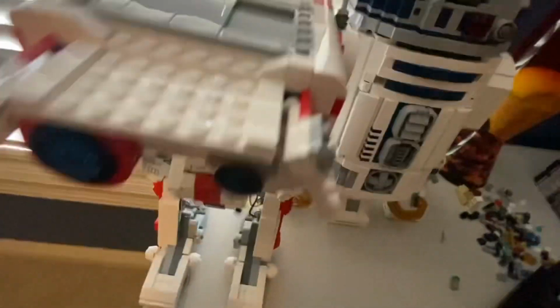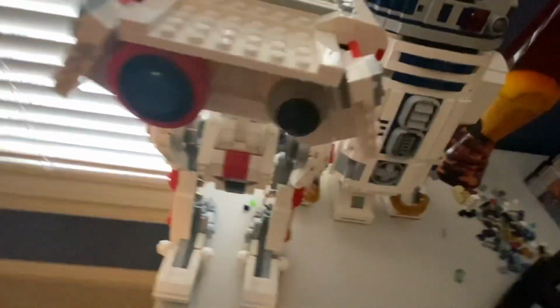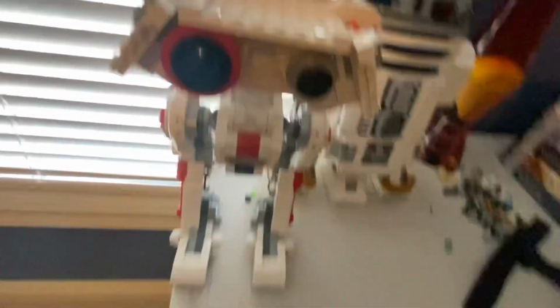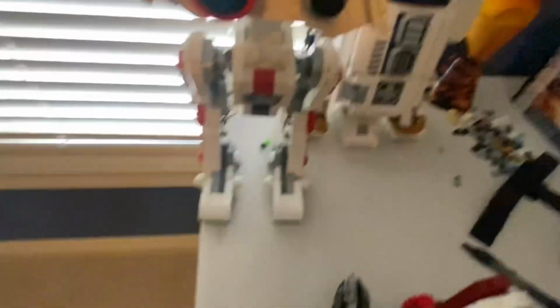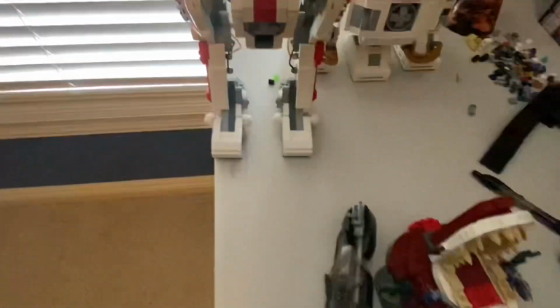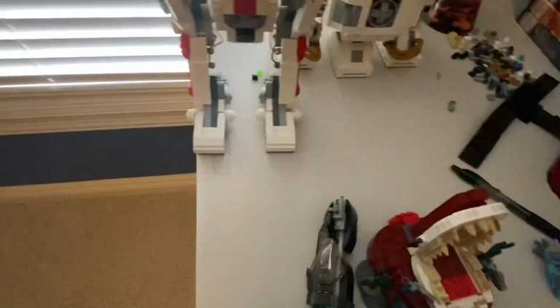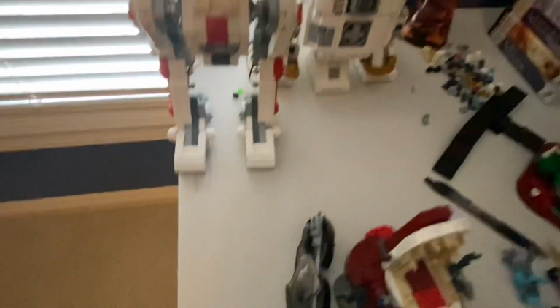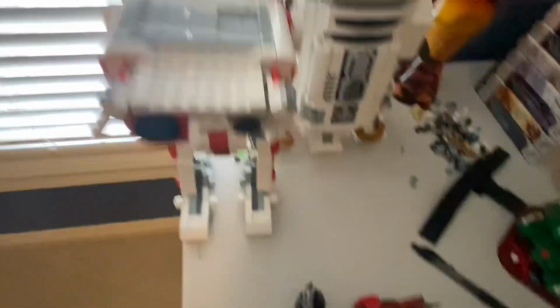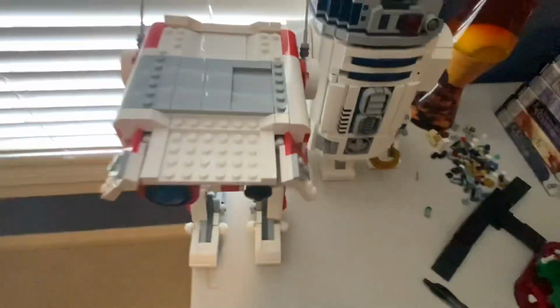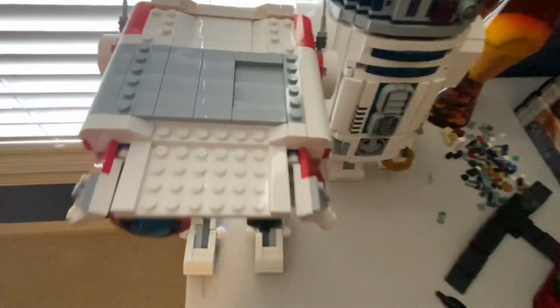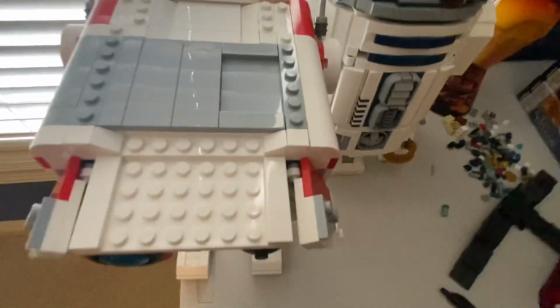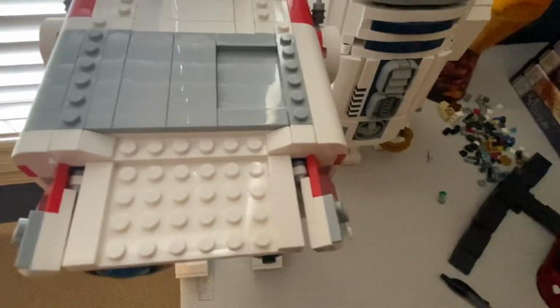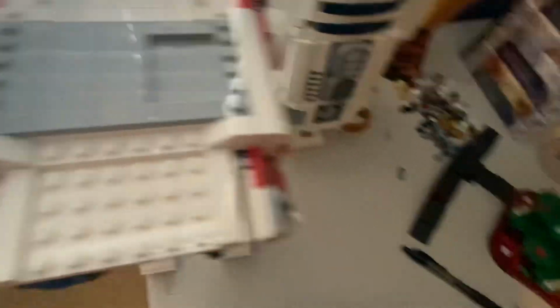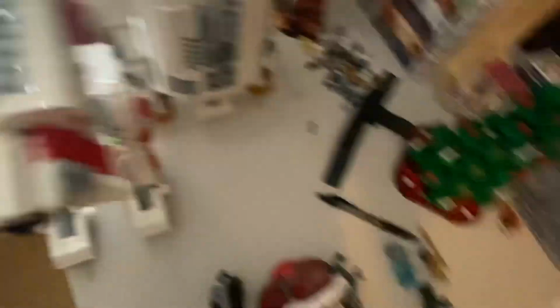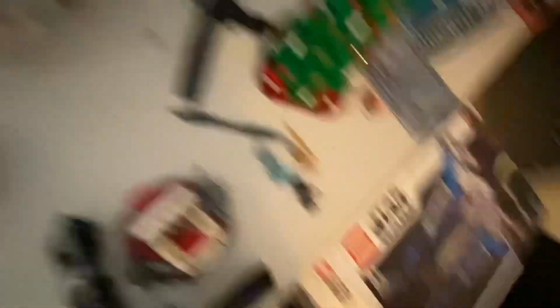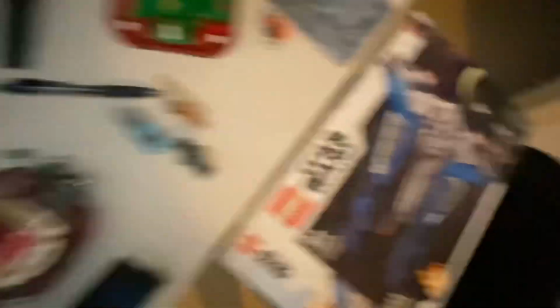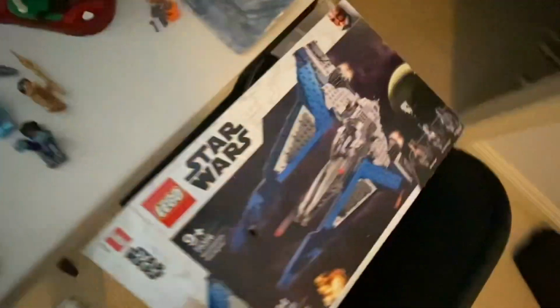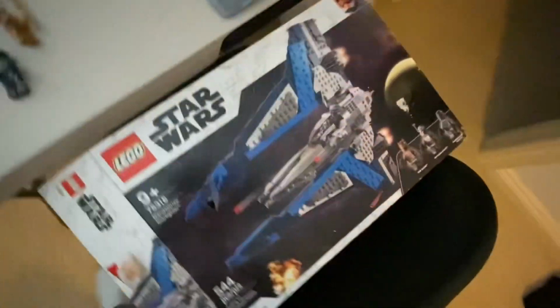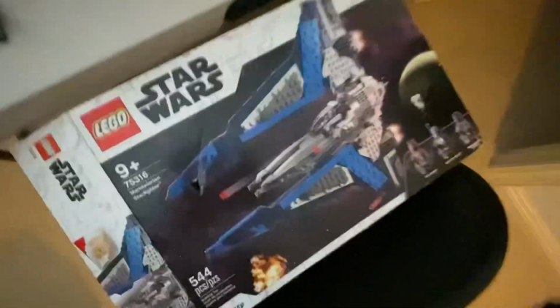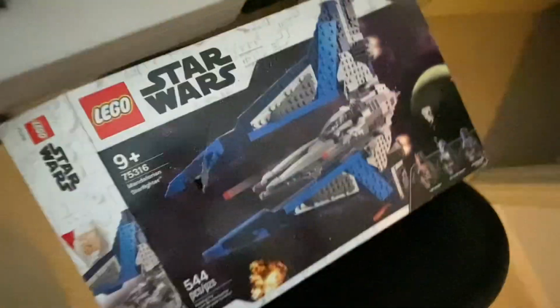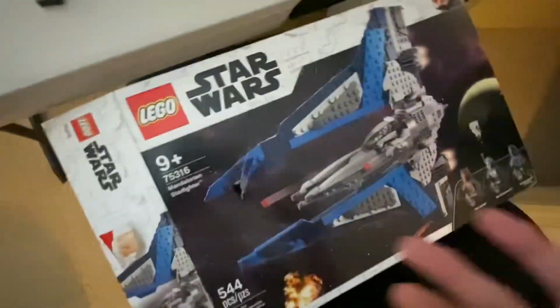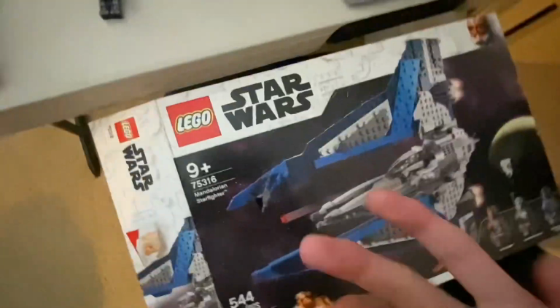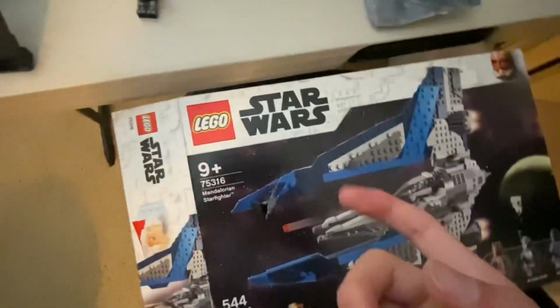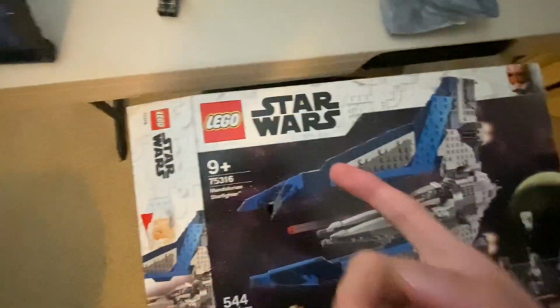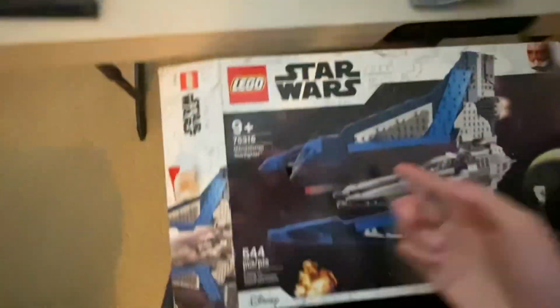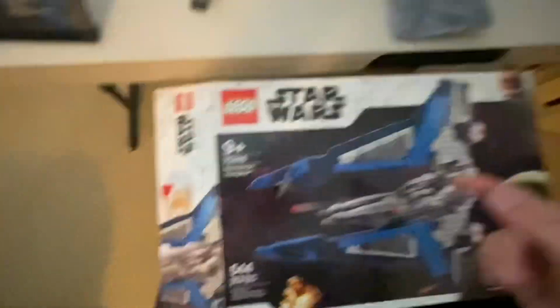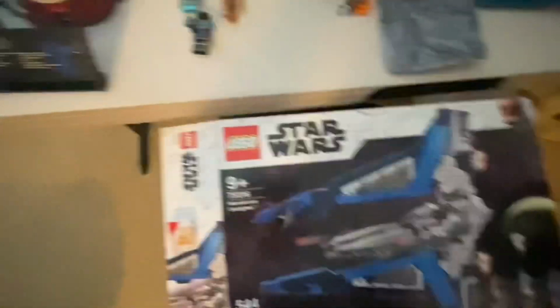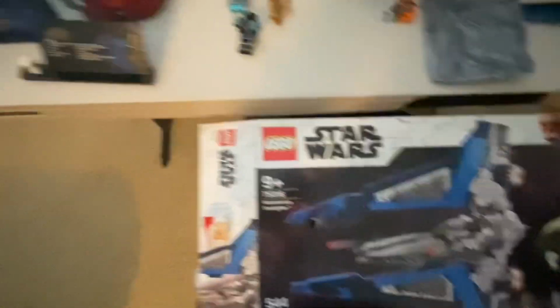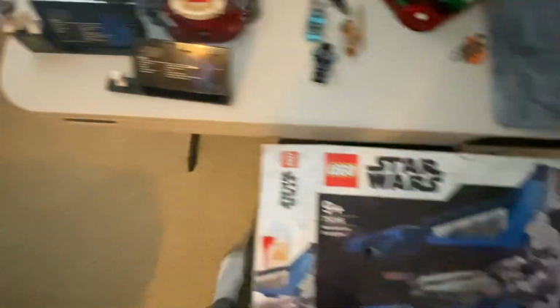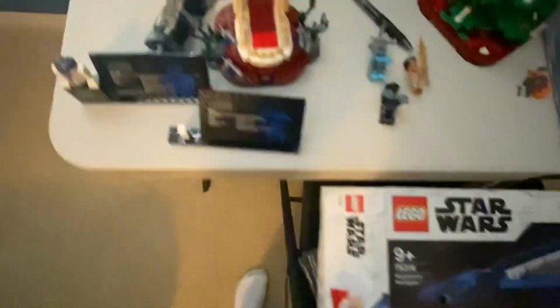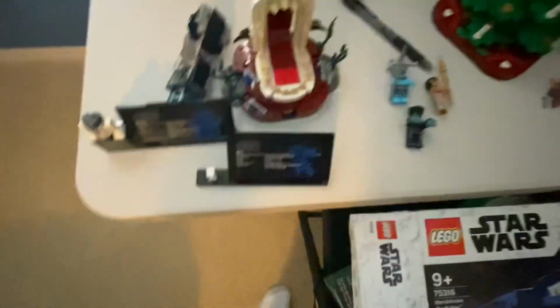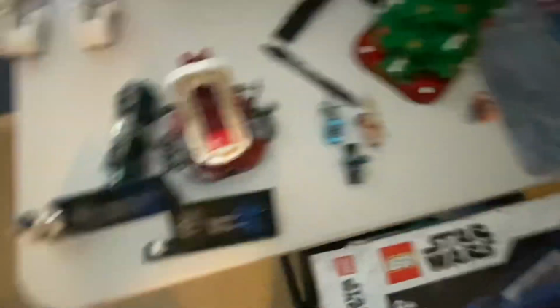I'm definitely gonna keep this. Anyway, see you guys — I will be coming out with more reviews soon. I got a bunch of LEGO sets for Christmas.